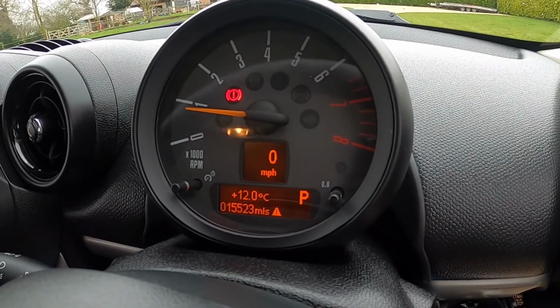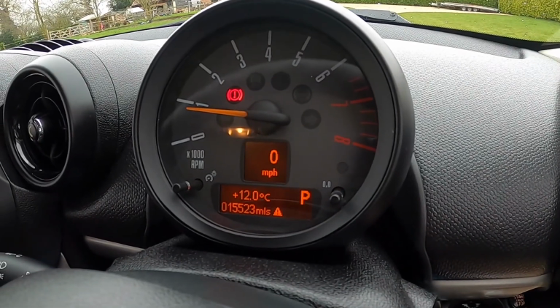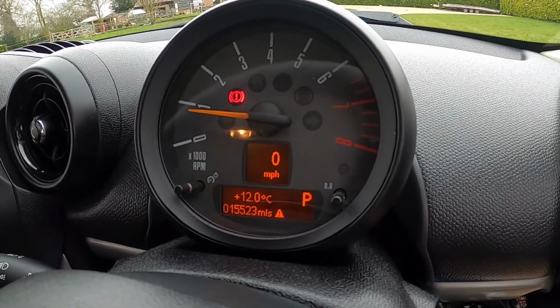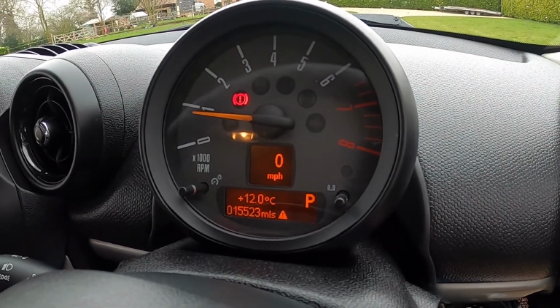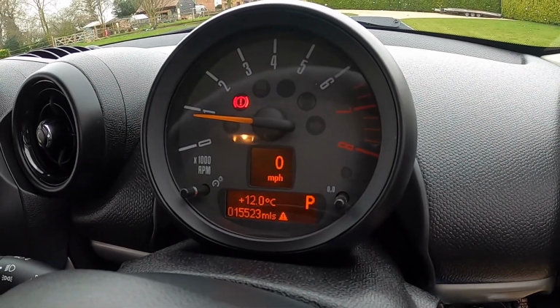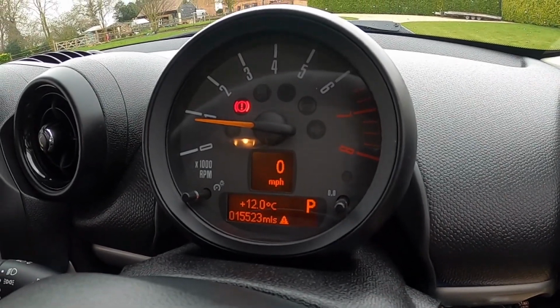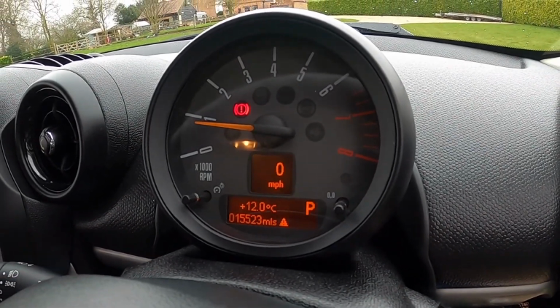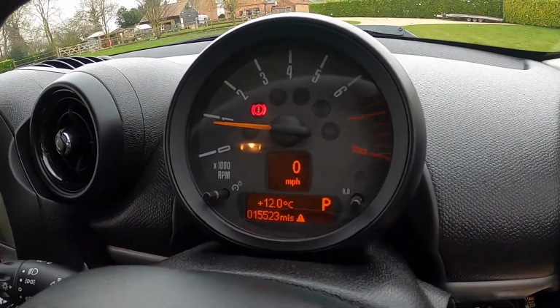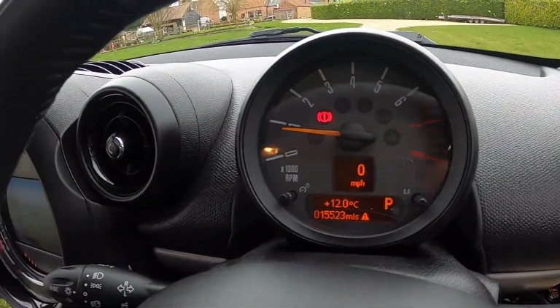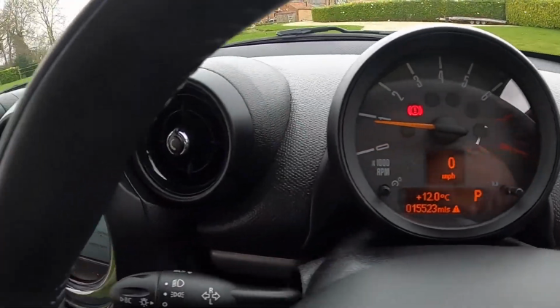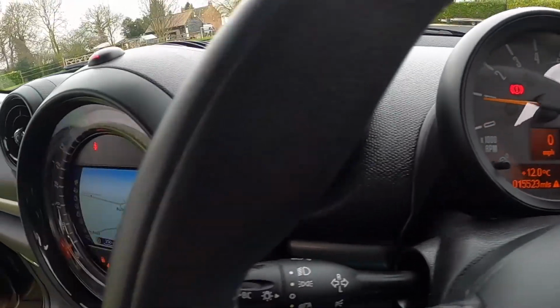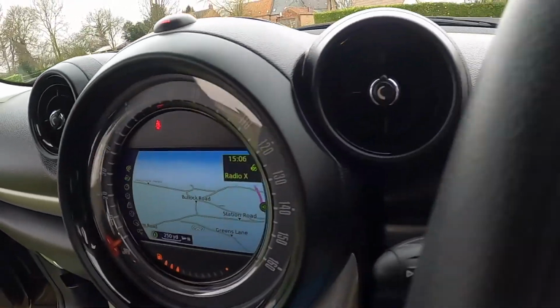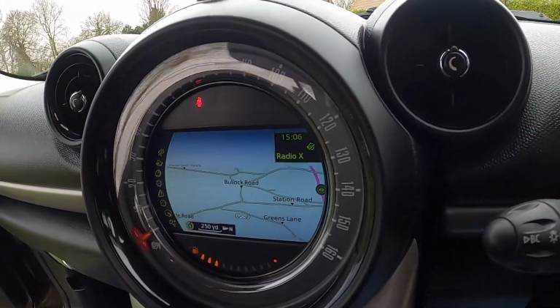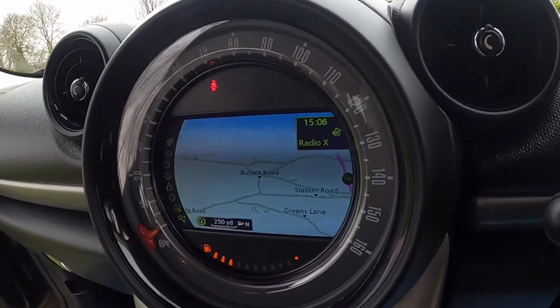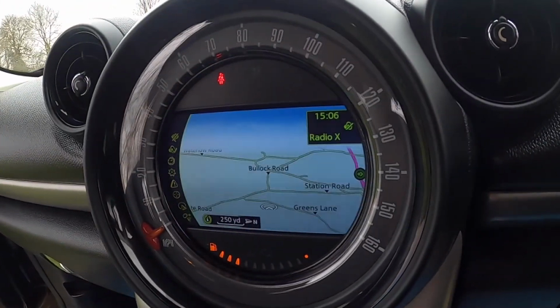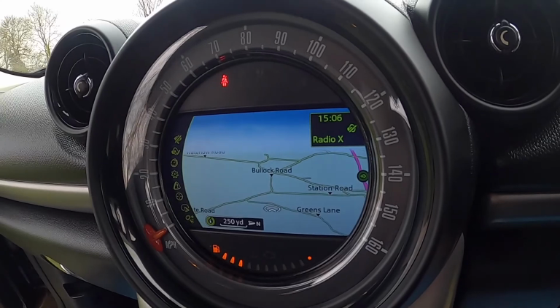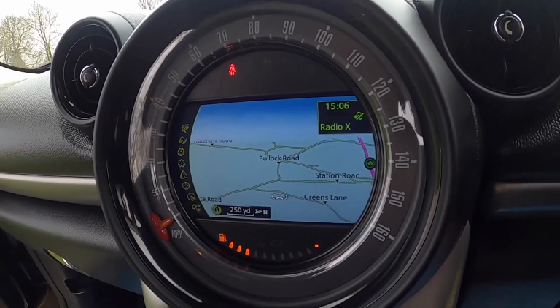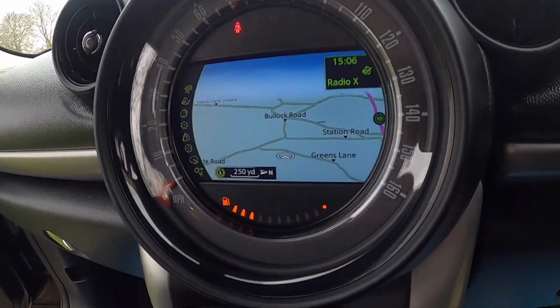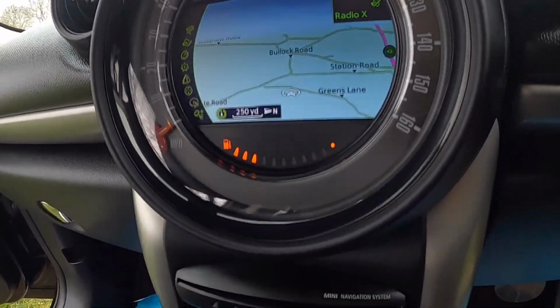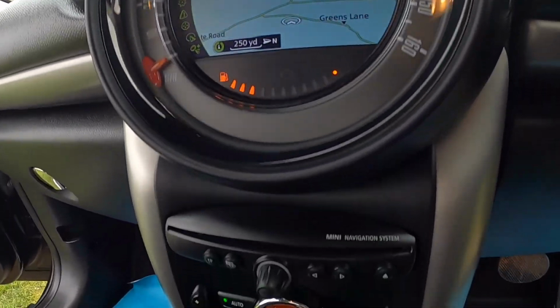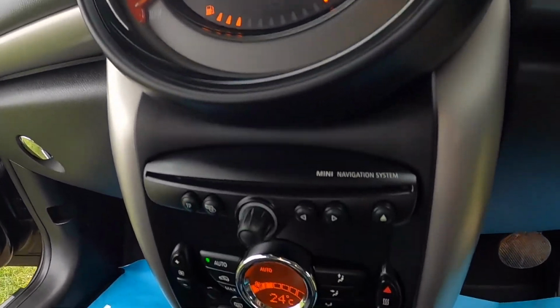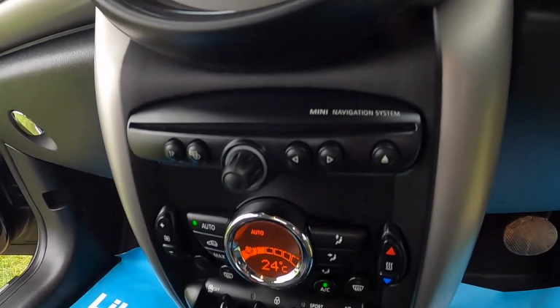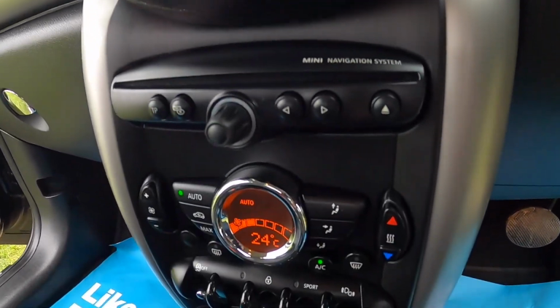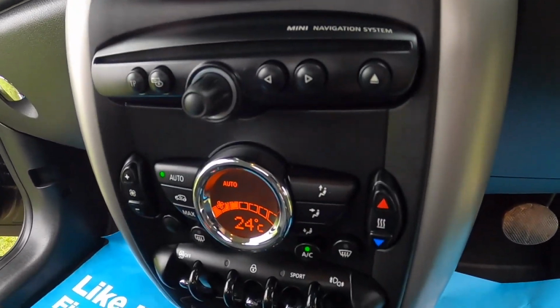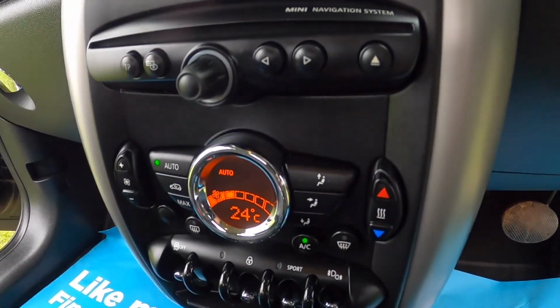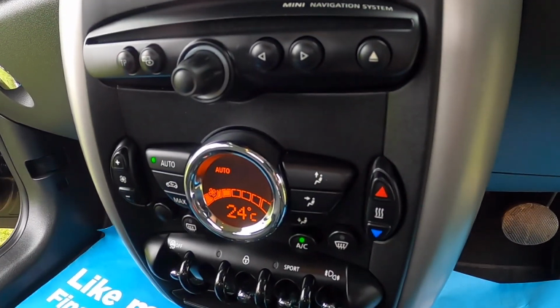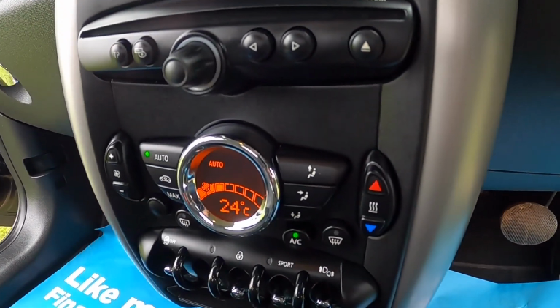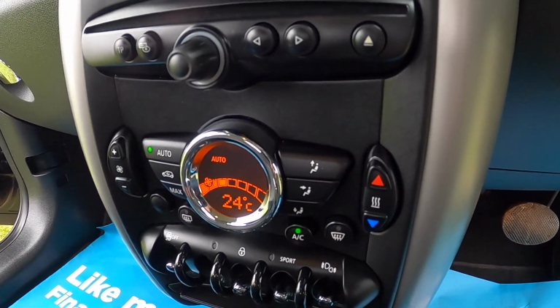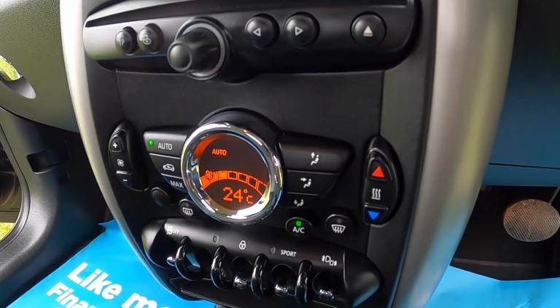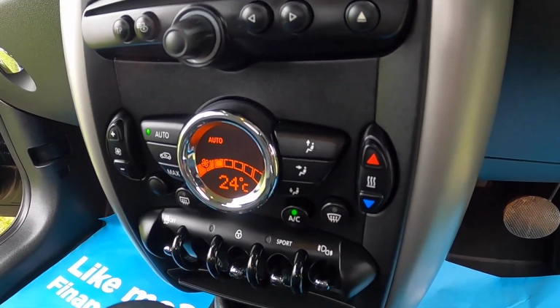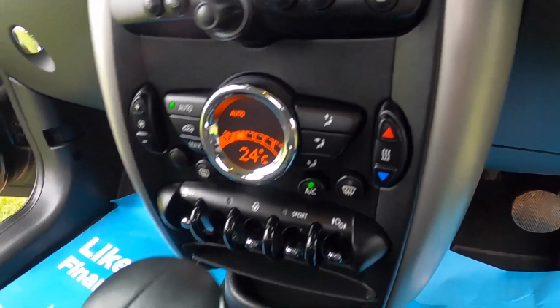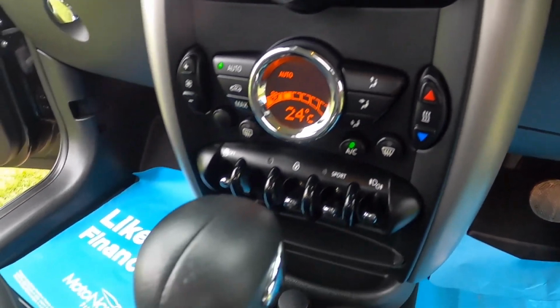It's covered just over 15,000 miles. It's got the optional satellite navigation, and Chili Pack models come with climate control.